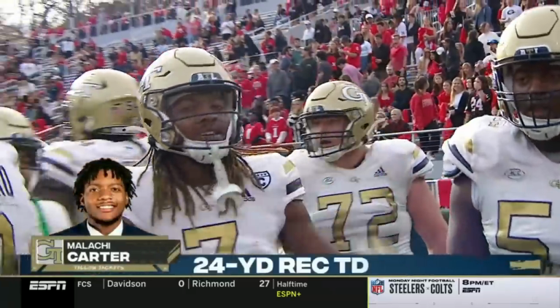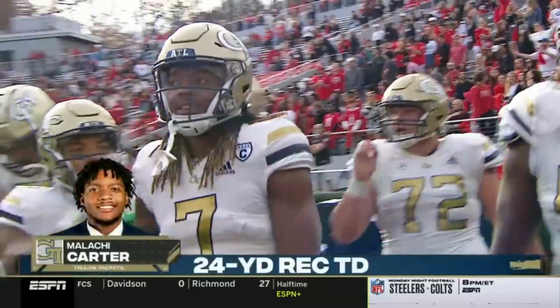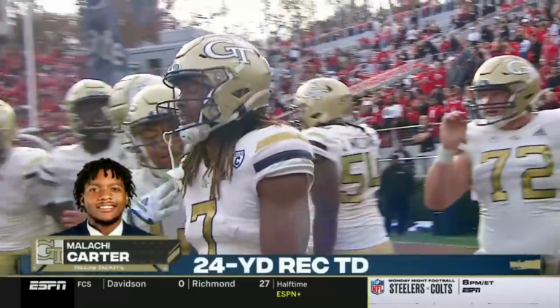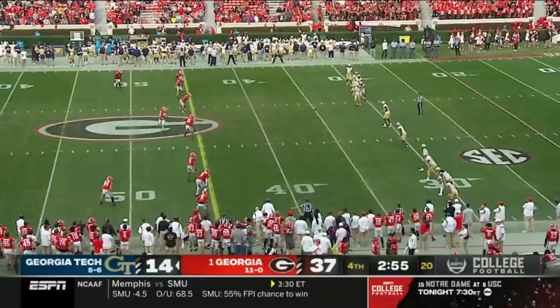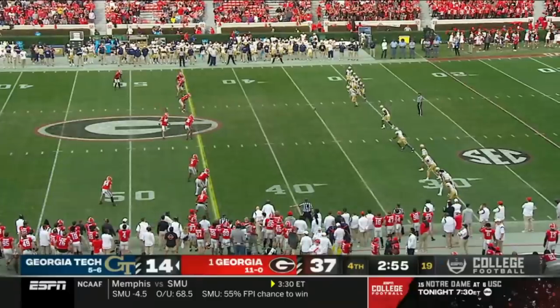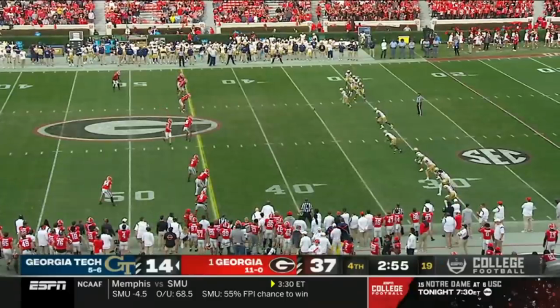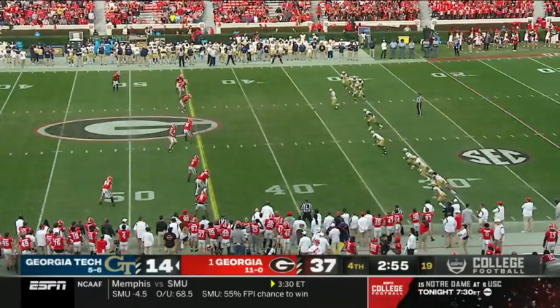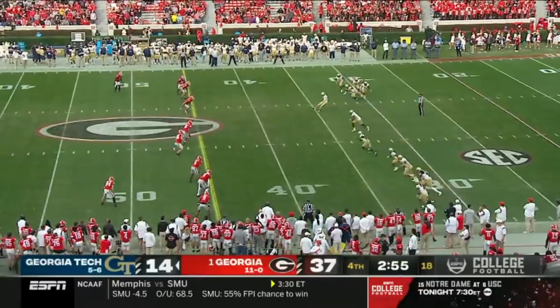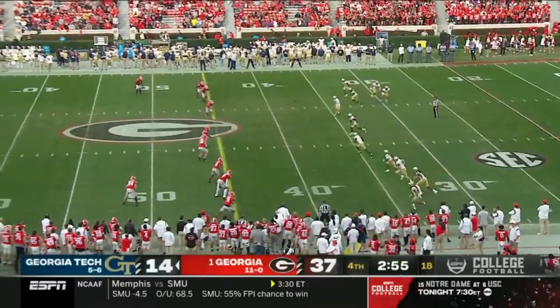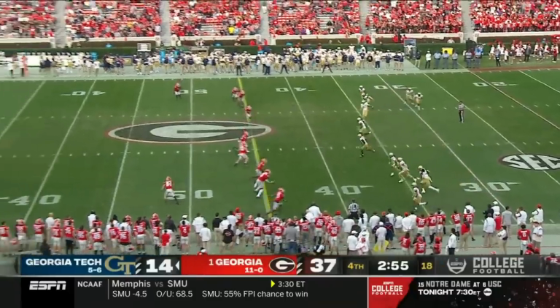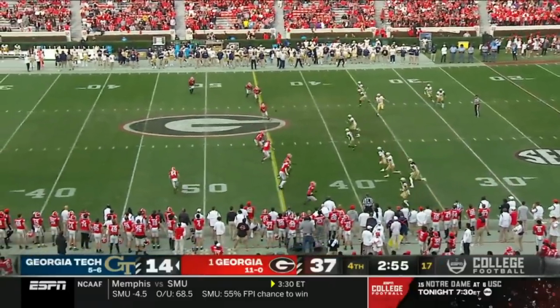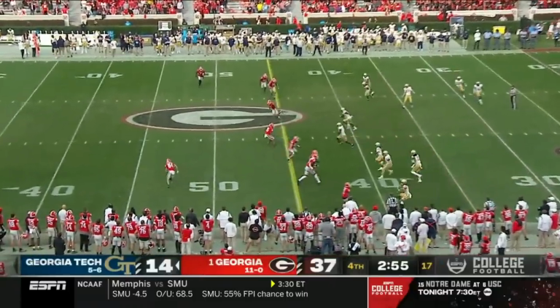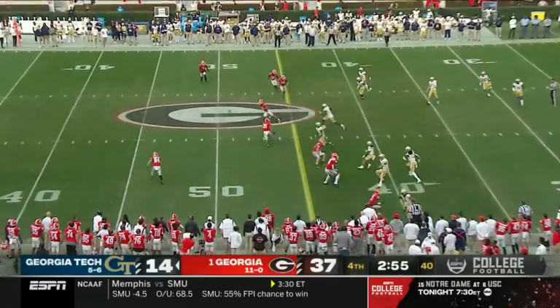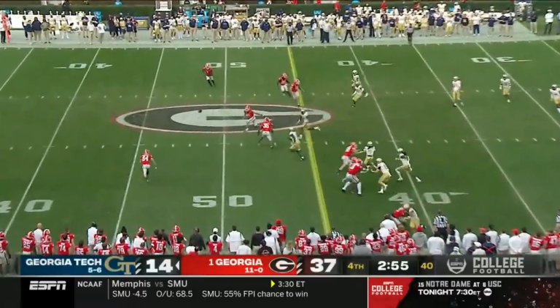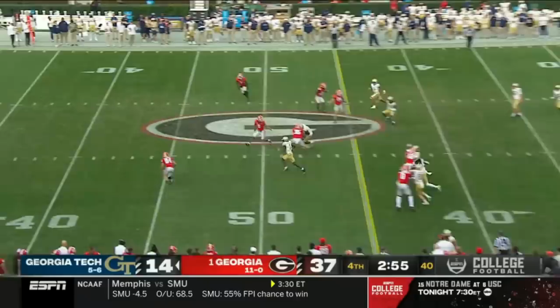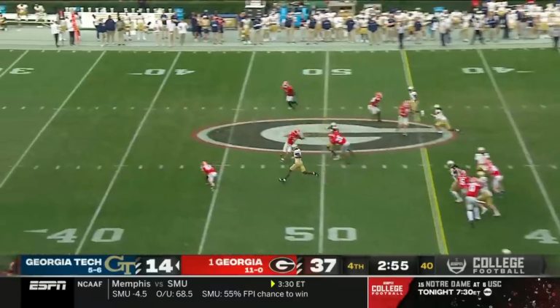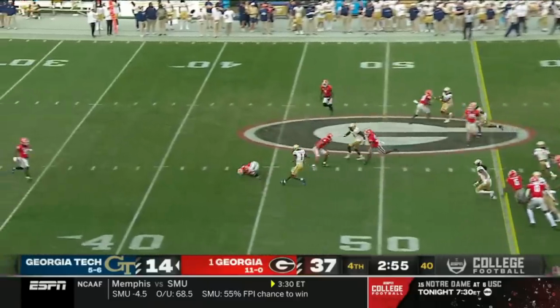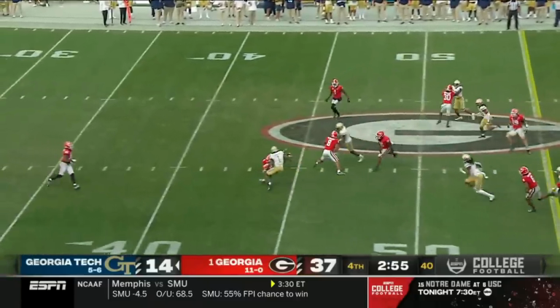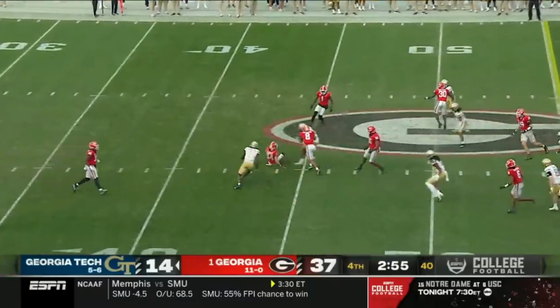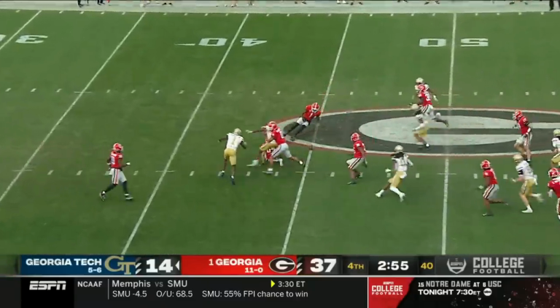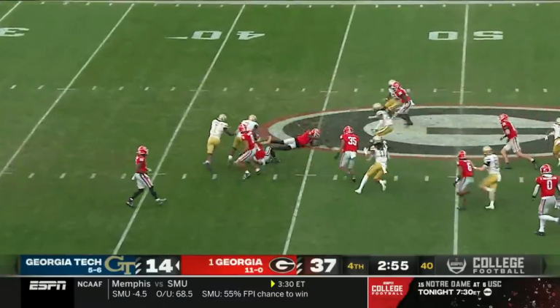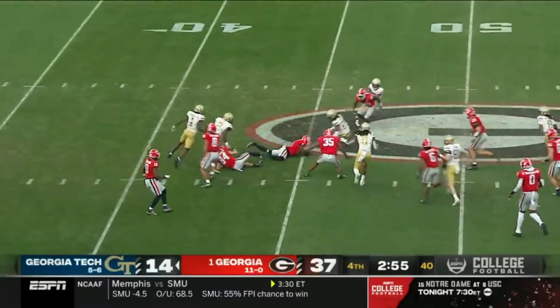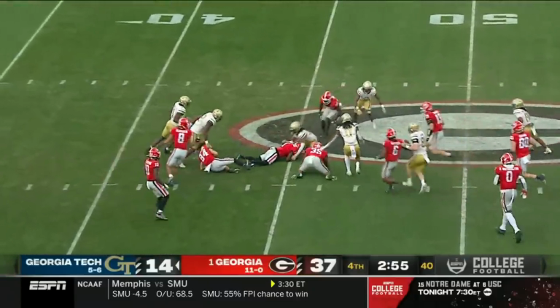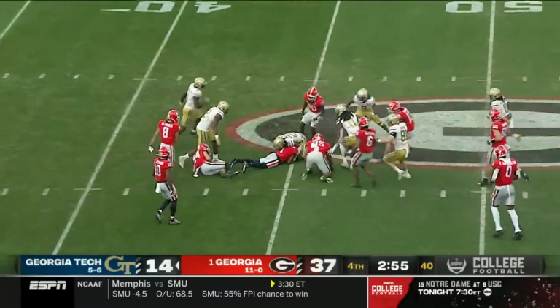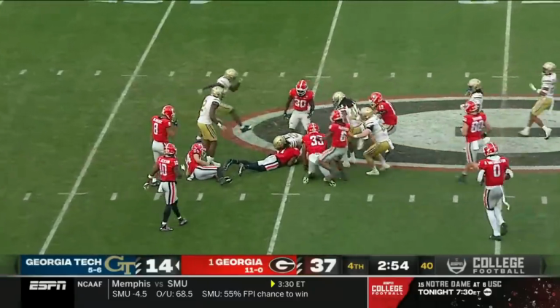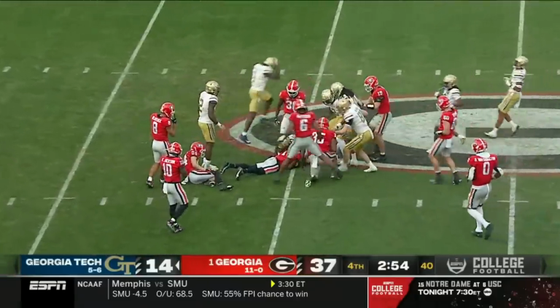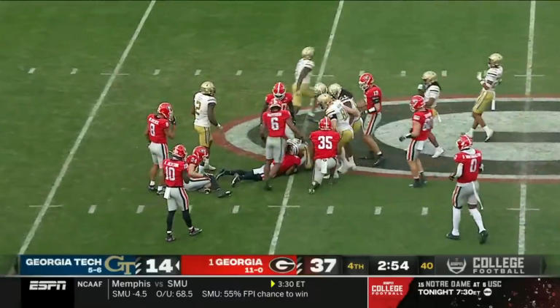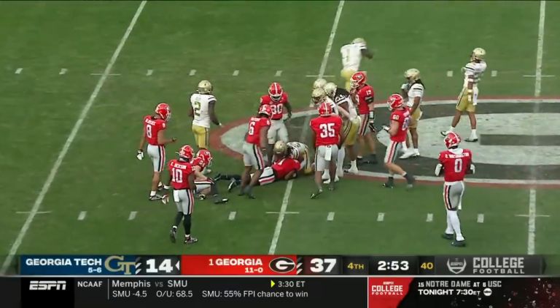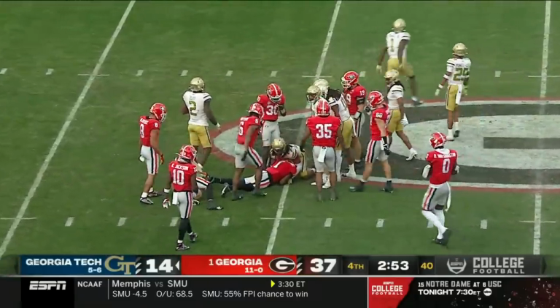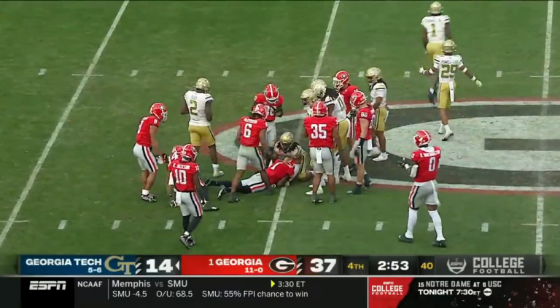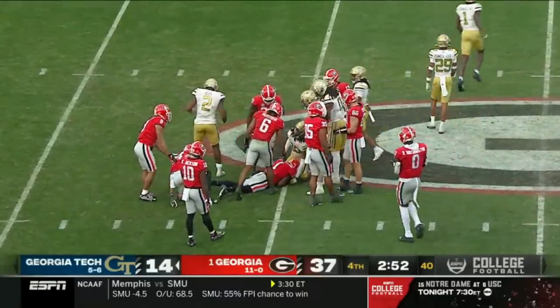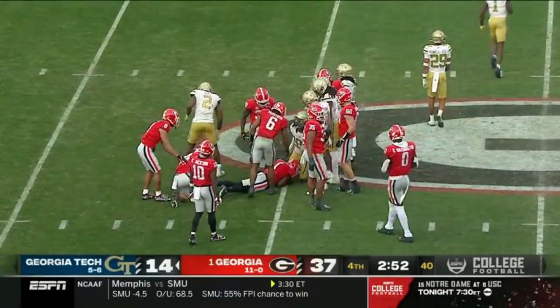Fun to watch against this Georgia defense. There's the onside kick — McConkie runs over, touches the ball, but gets bailed out by one of his teammates.